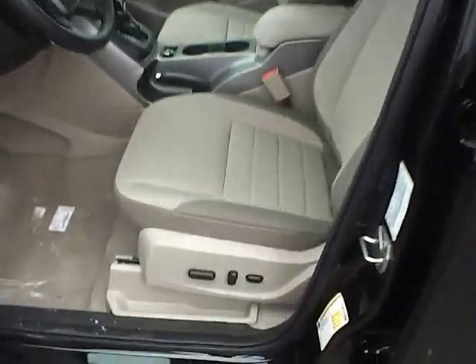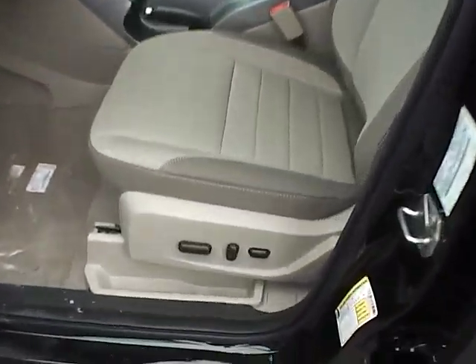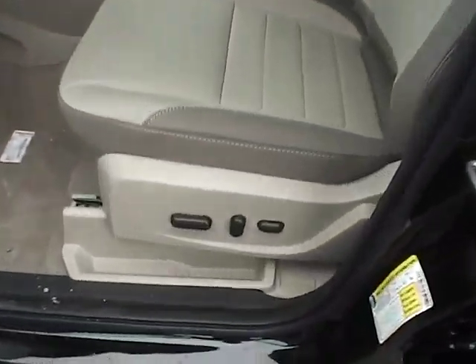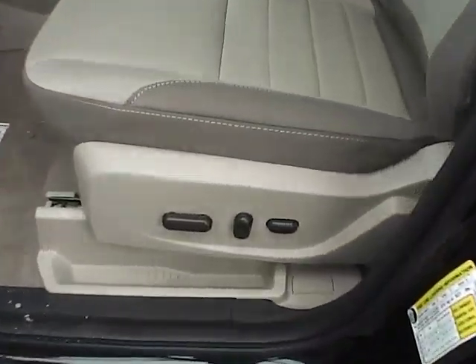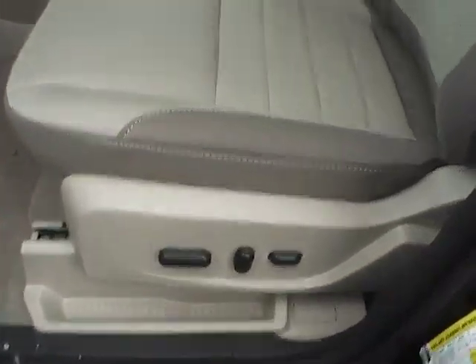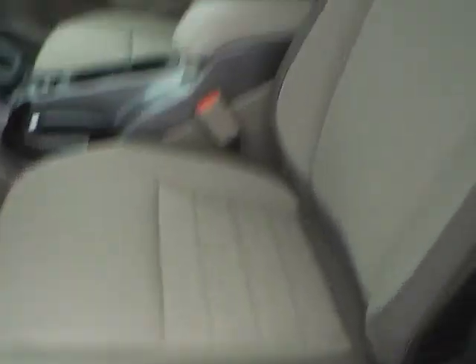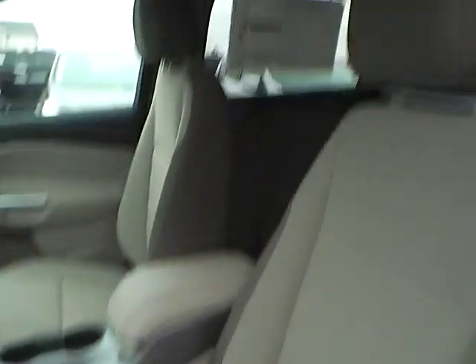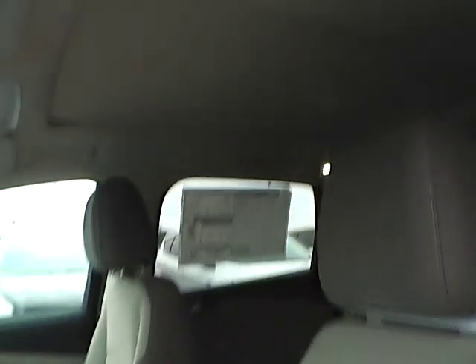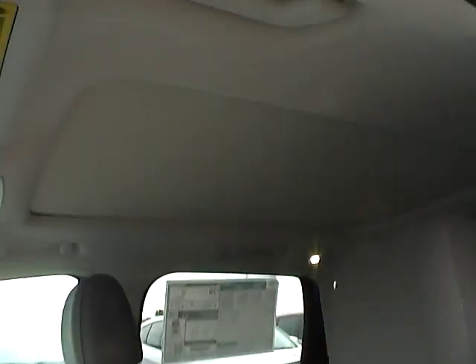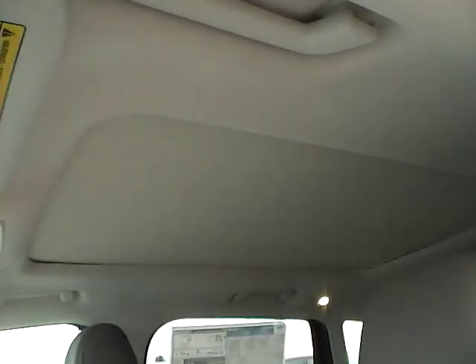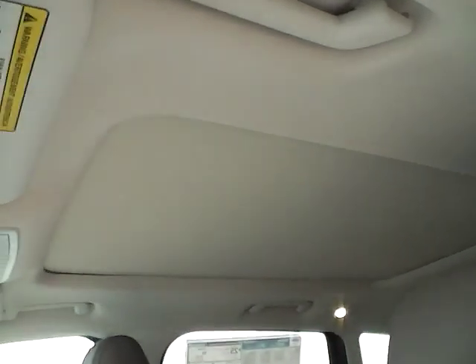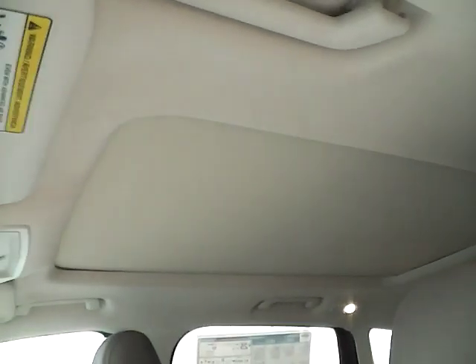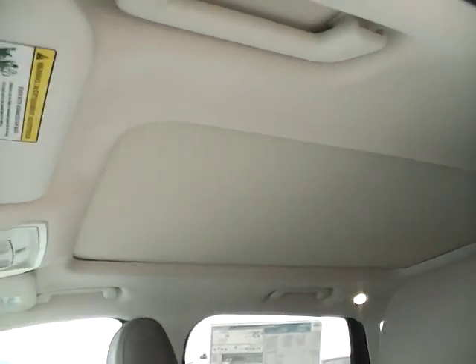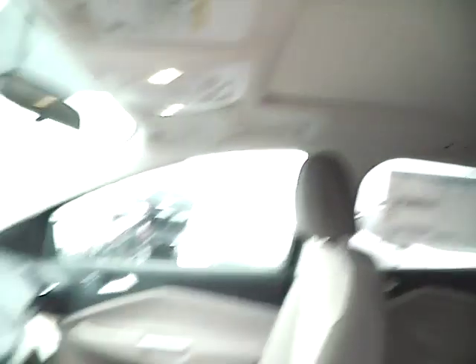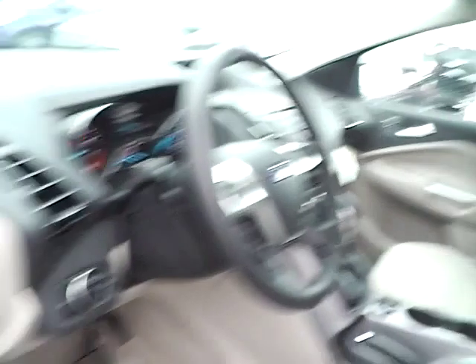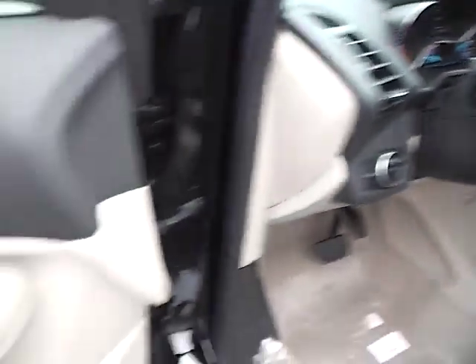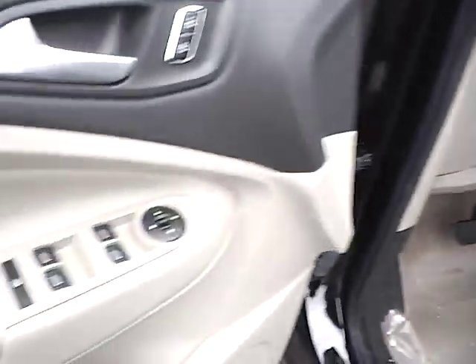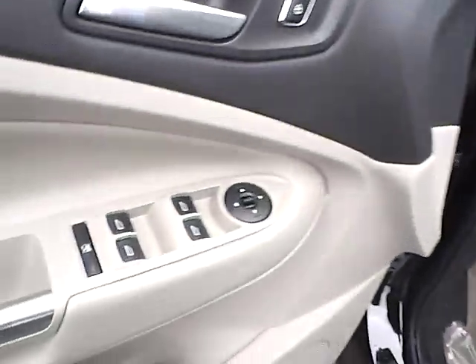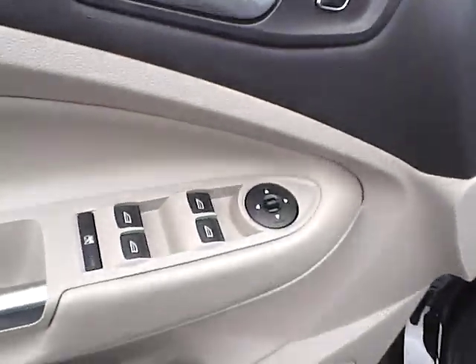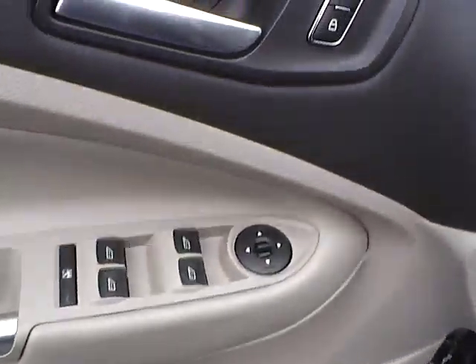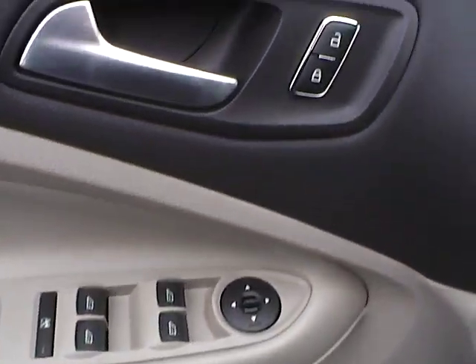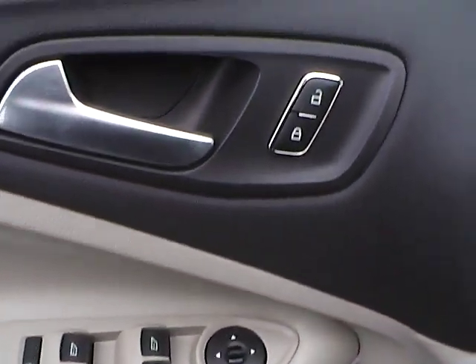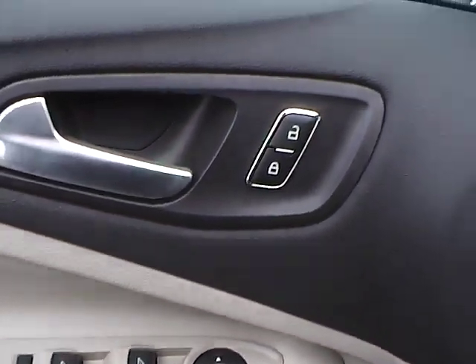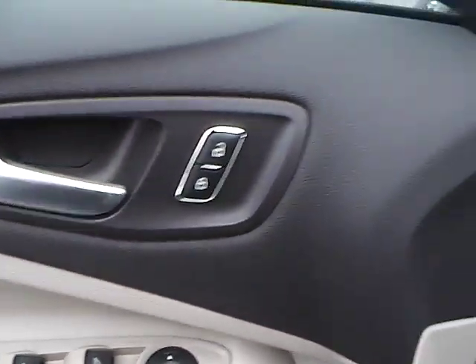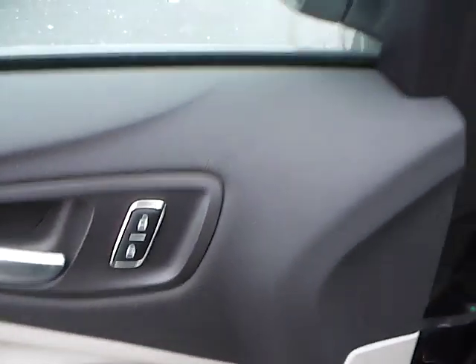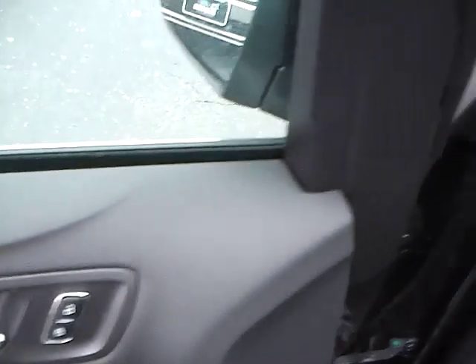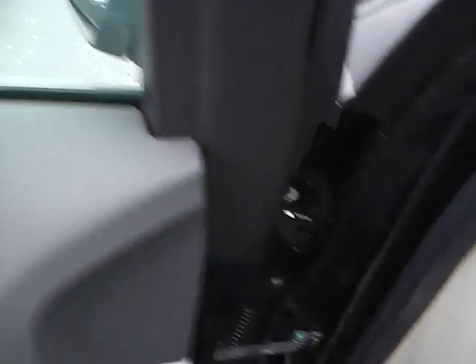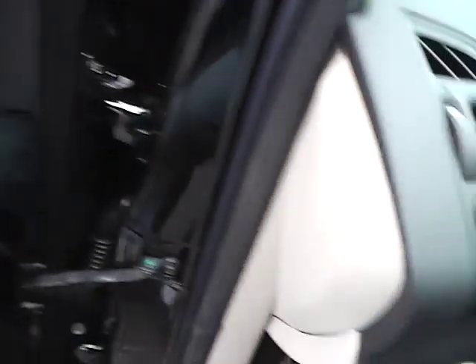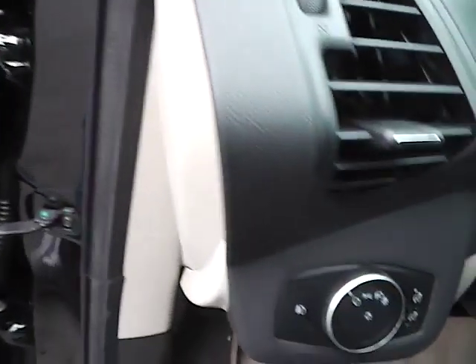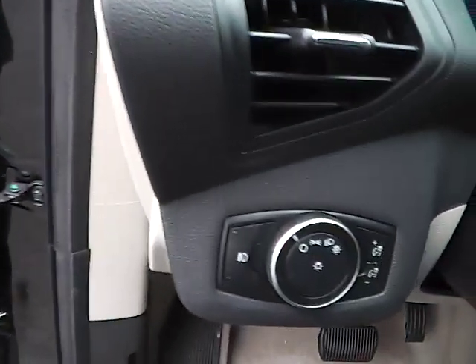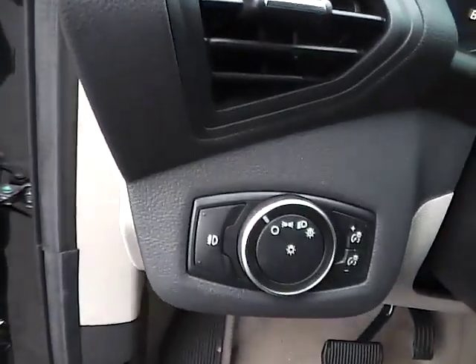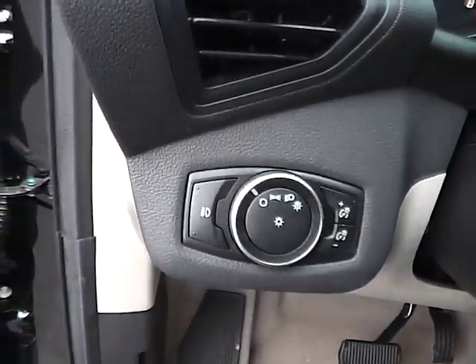Power driver seat, panoramic sunroof, power windows, mirrors and door locks, automatic headlights.